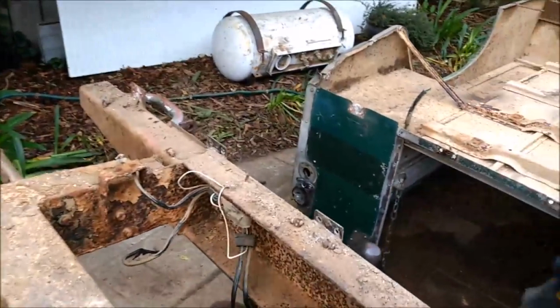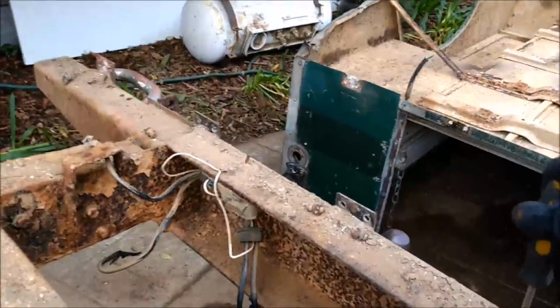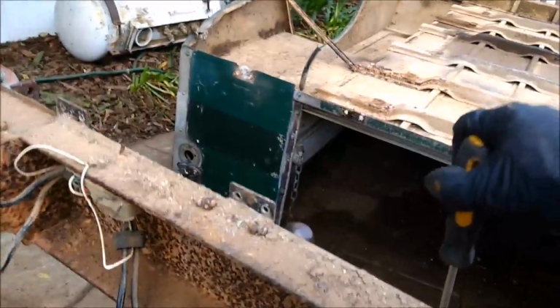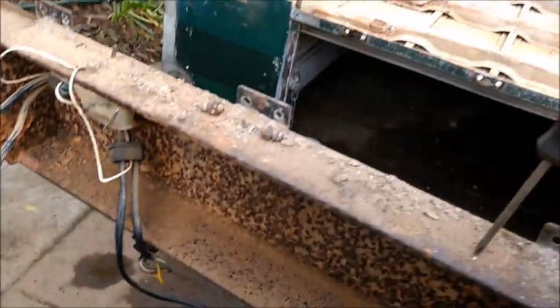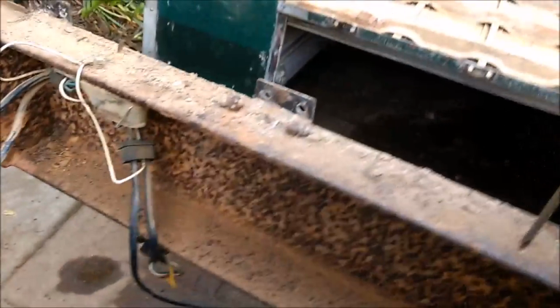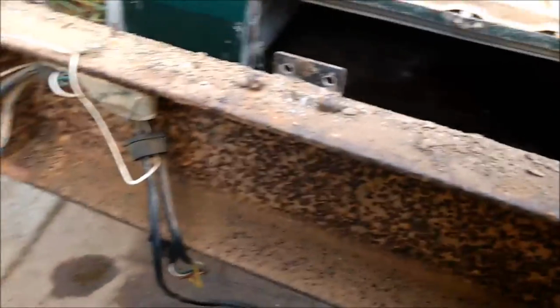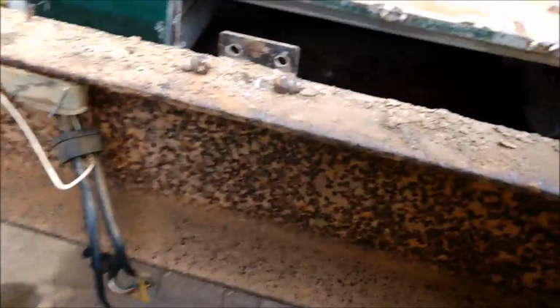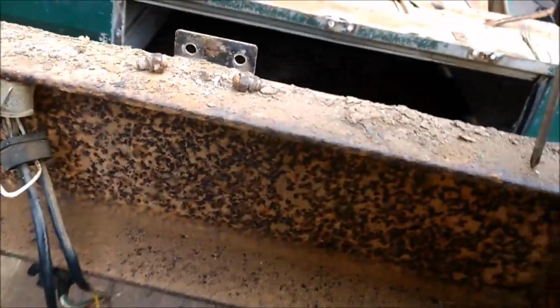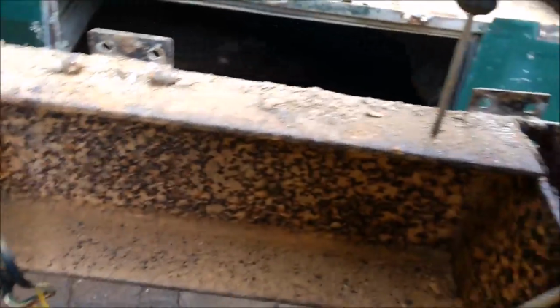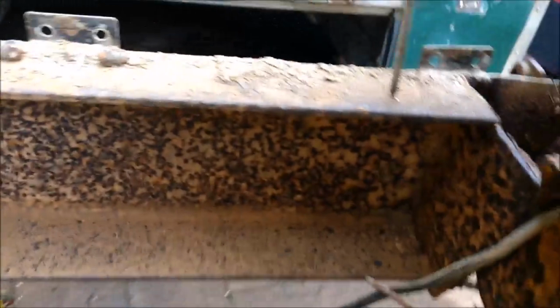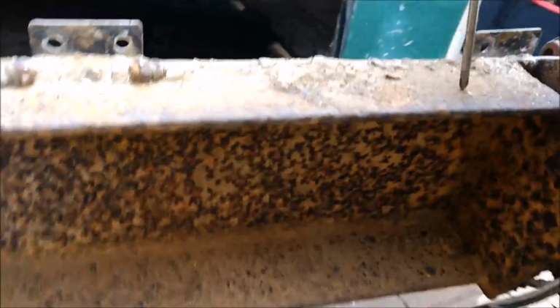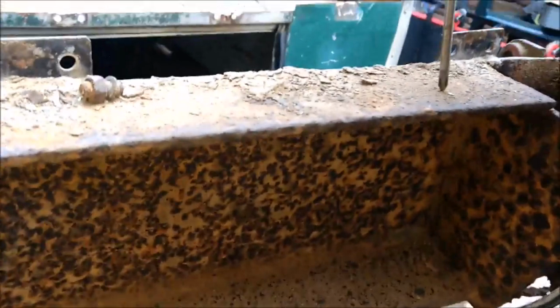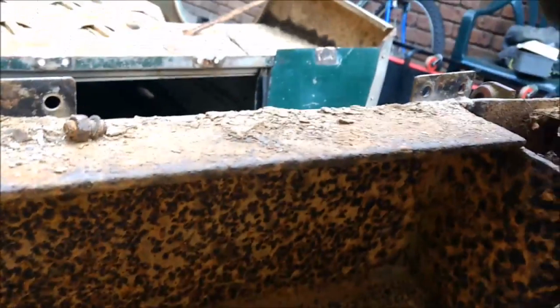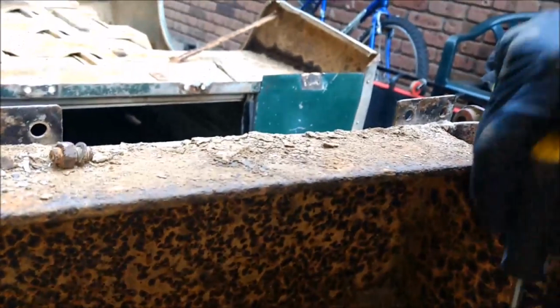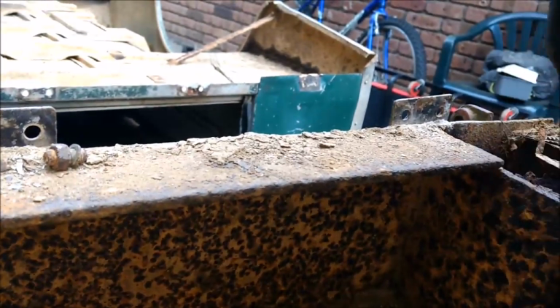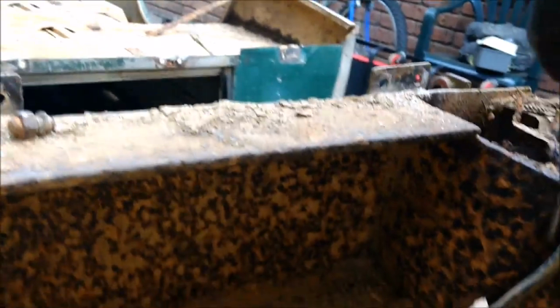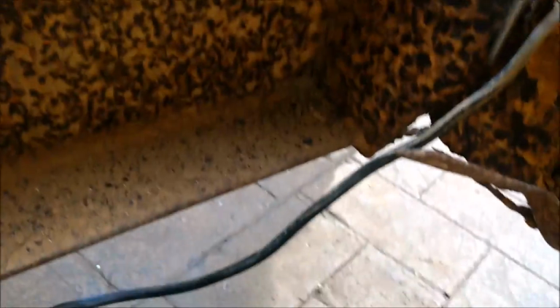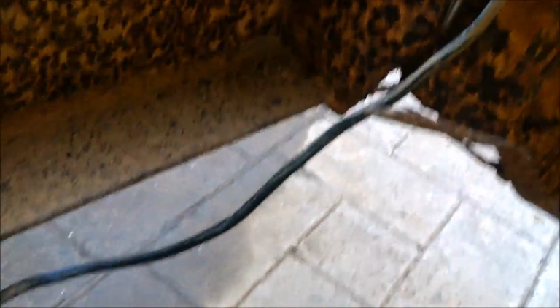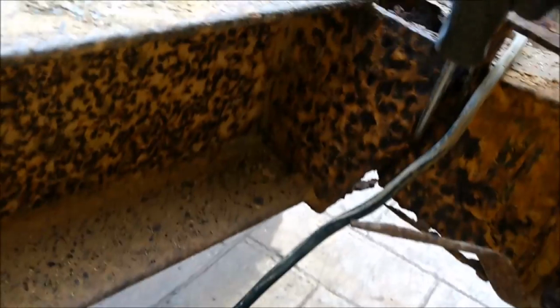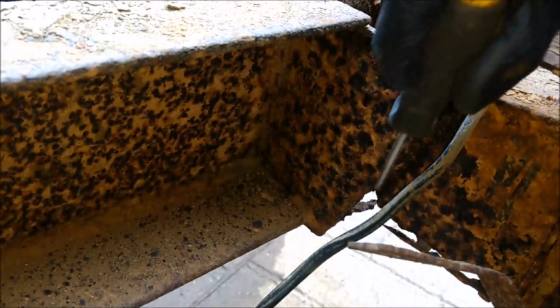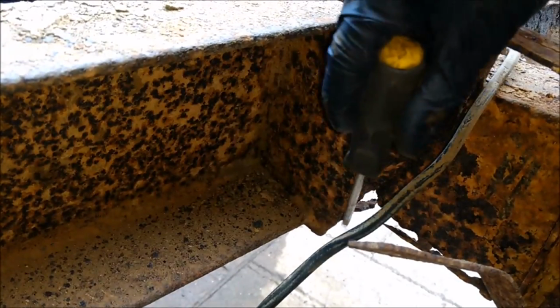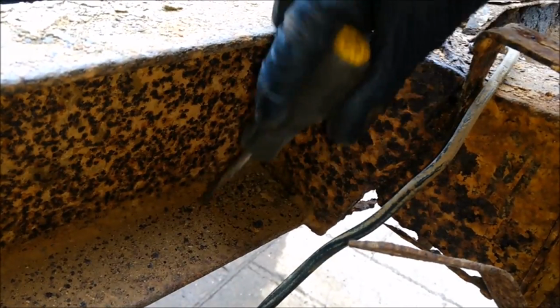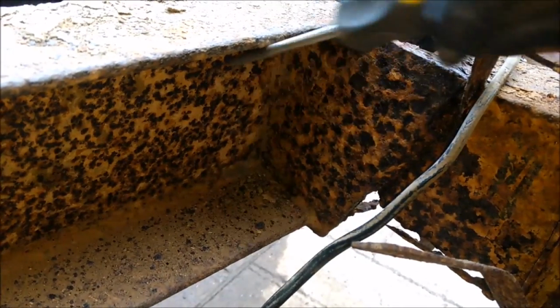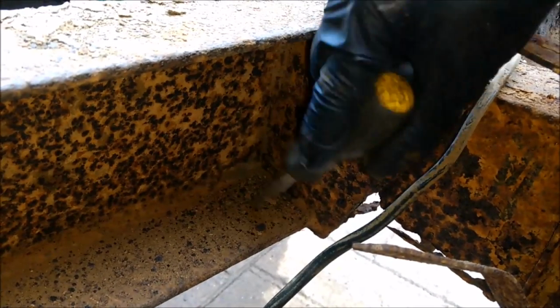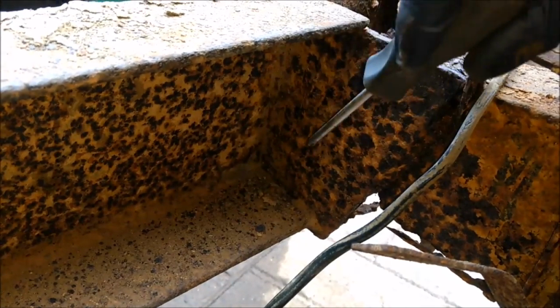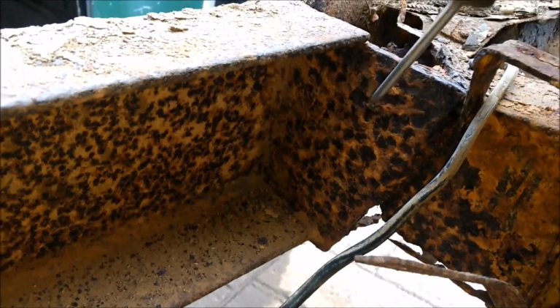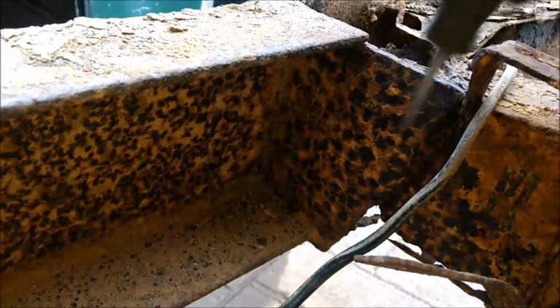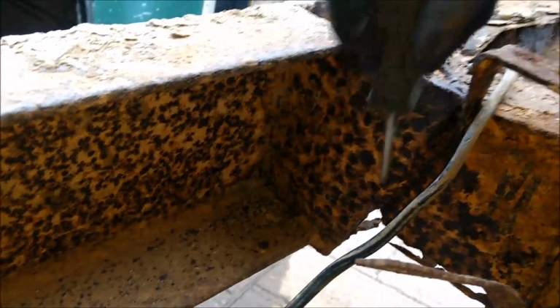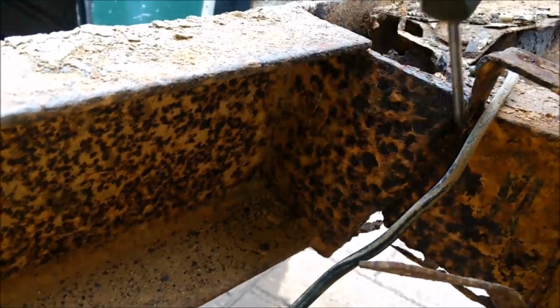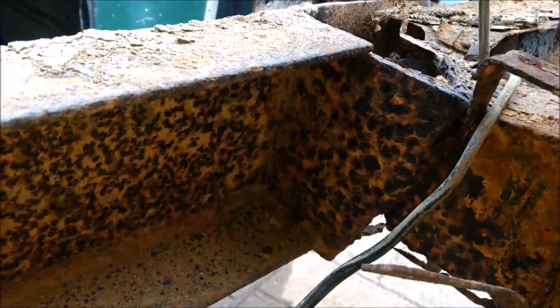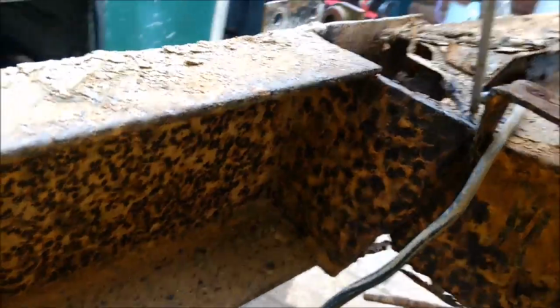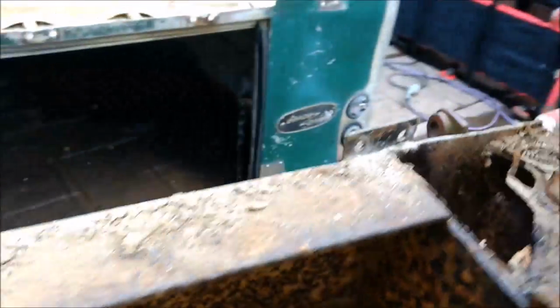Somebody in the past fixed this up and actually they haven't done a bad job. You can see here where they've cut this huge C-section - because this is just a C-section channel - and they've cut it and re-welded it onto the back.